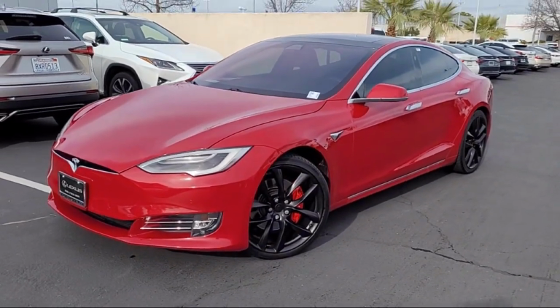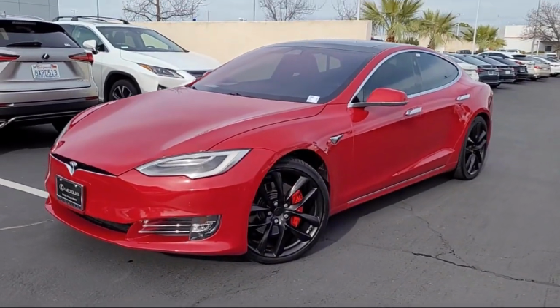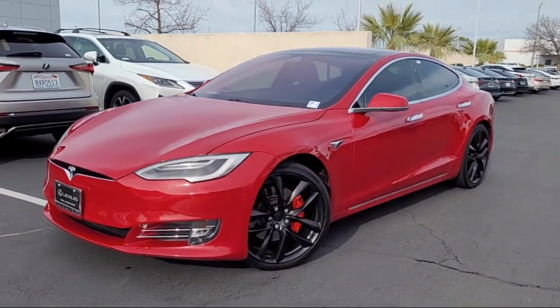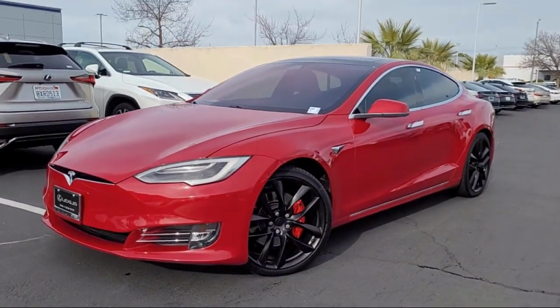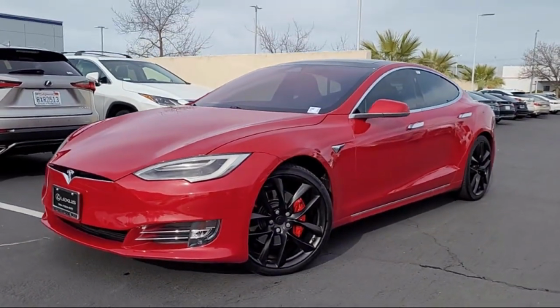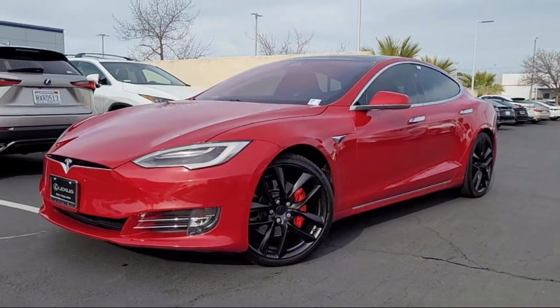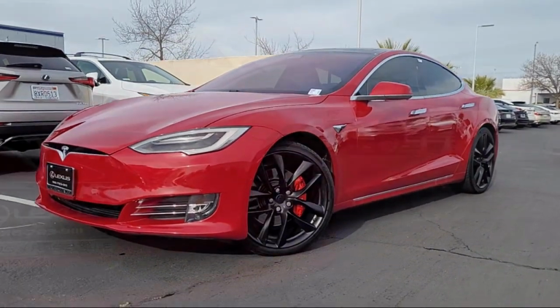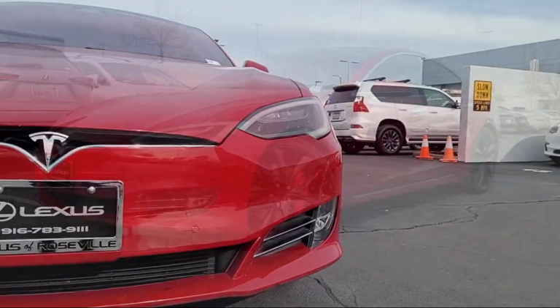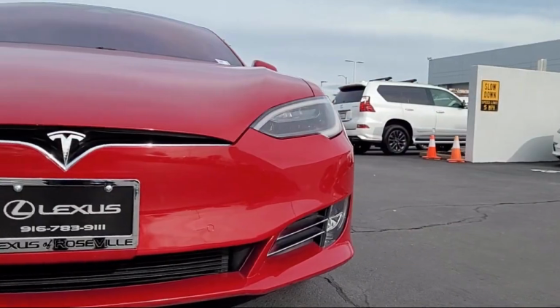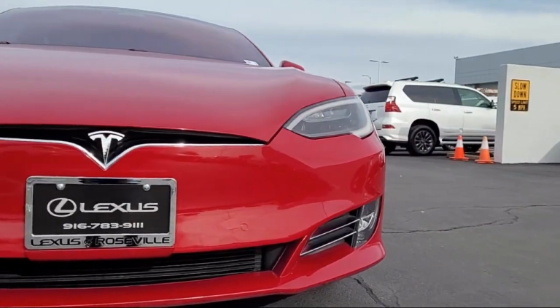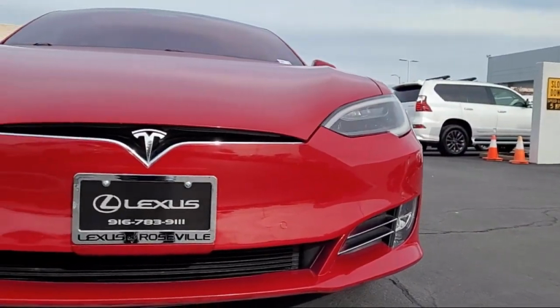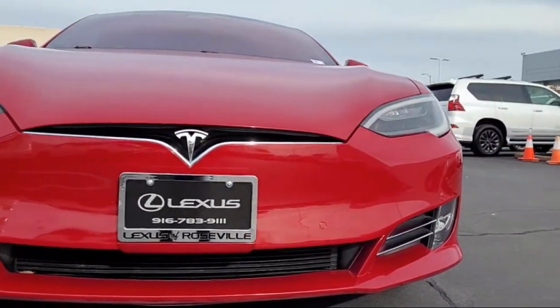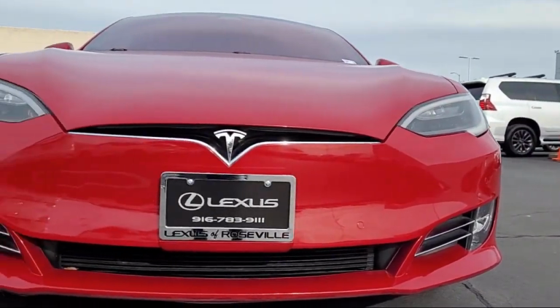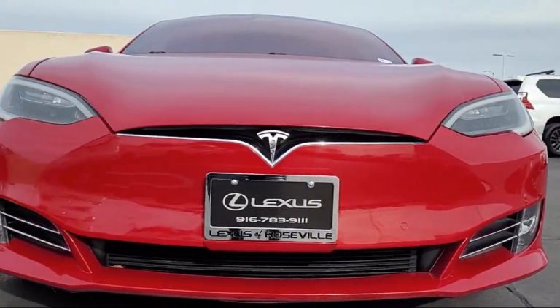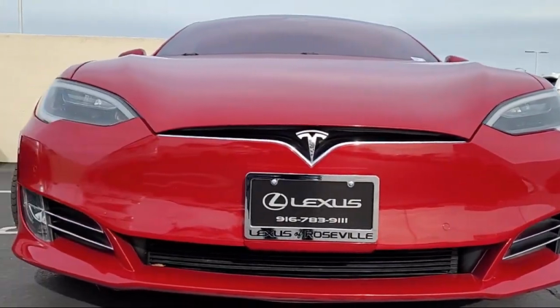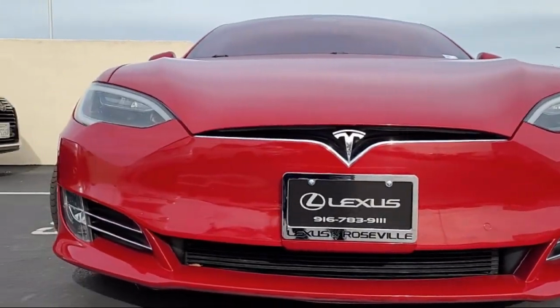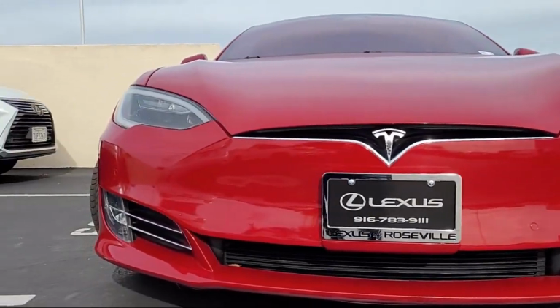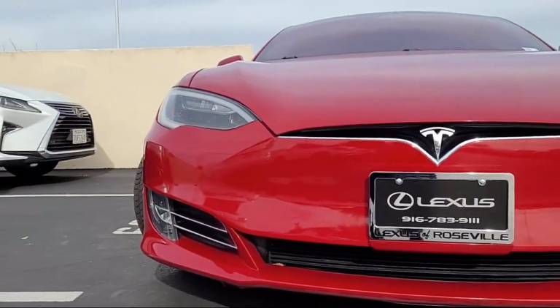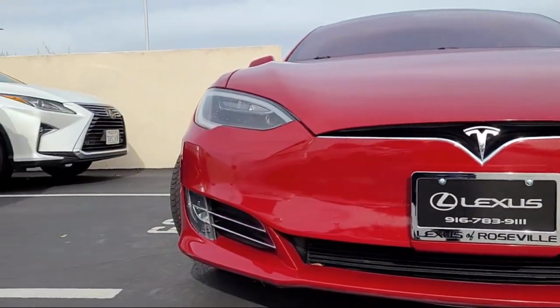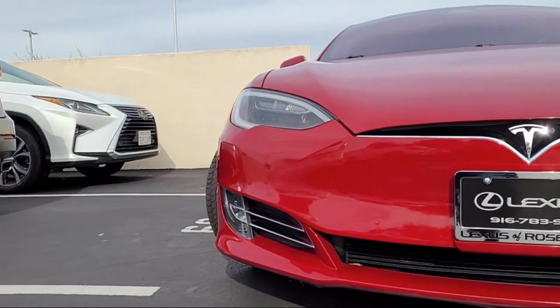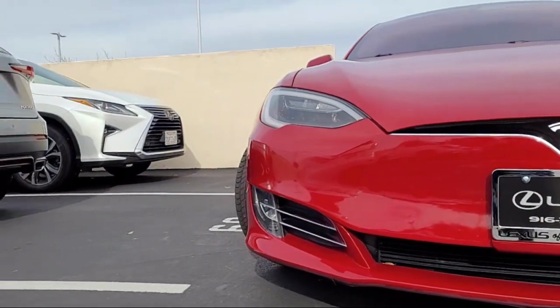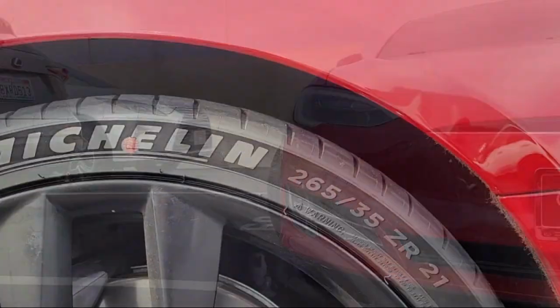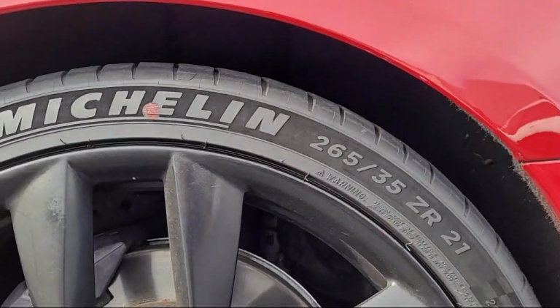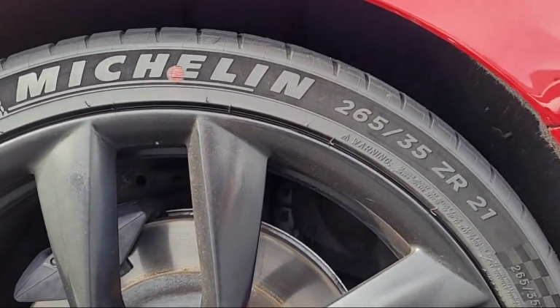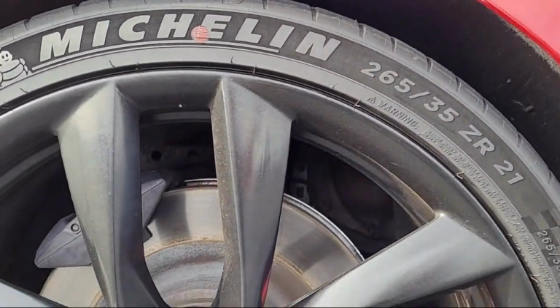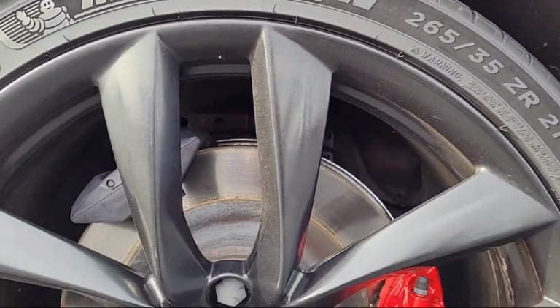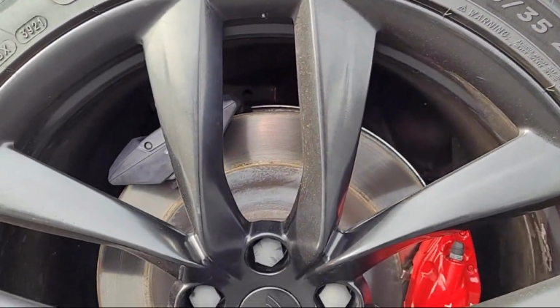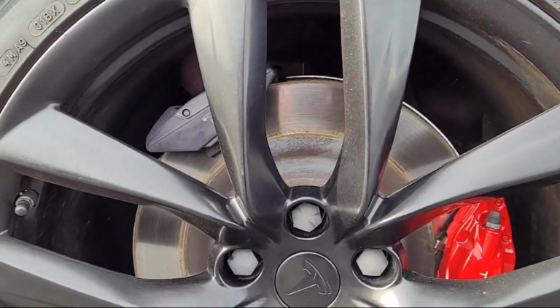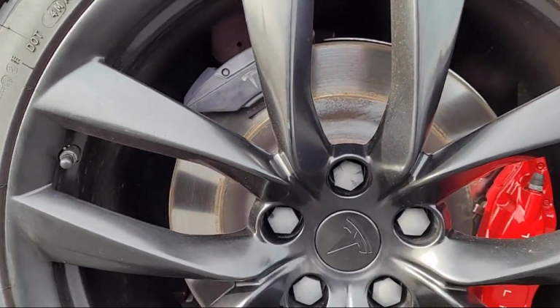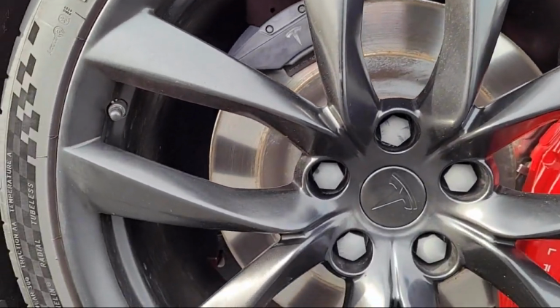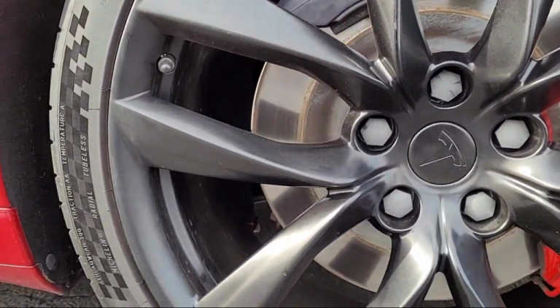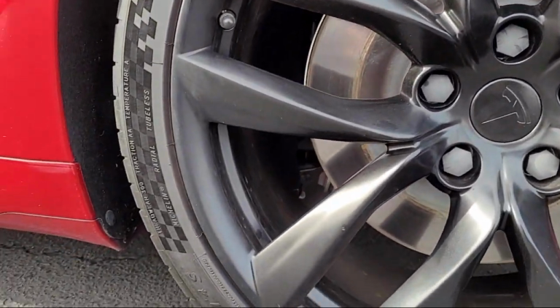This vehicle comes equipped with Automatic Emergency Braking, Front Pedestrian detection, Universal Remote Transmitter Homelink Garage Door Opener, Wireless Bluetooth, Data Link, and a Regenerative Braking System.